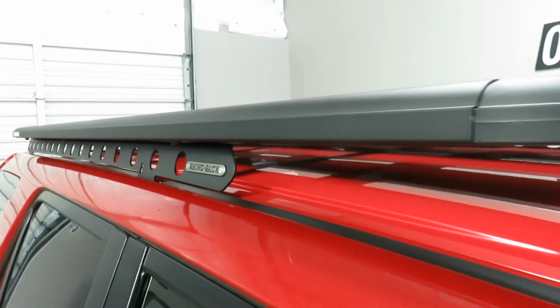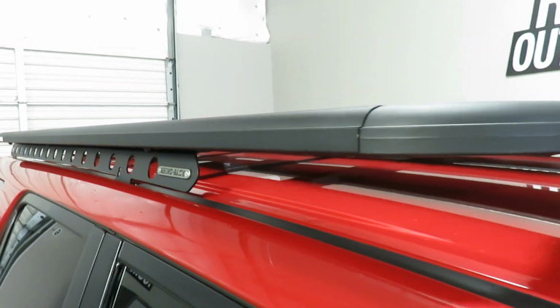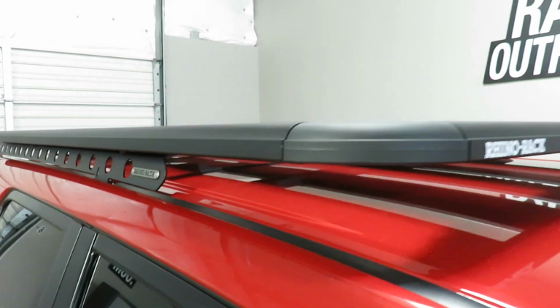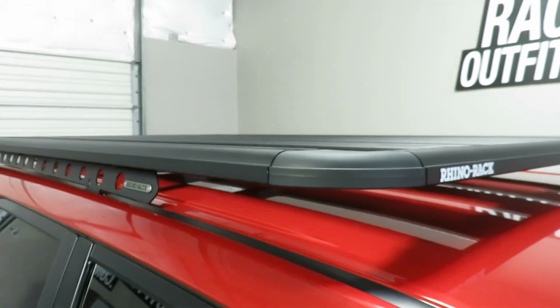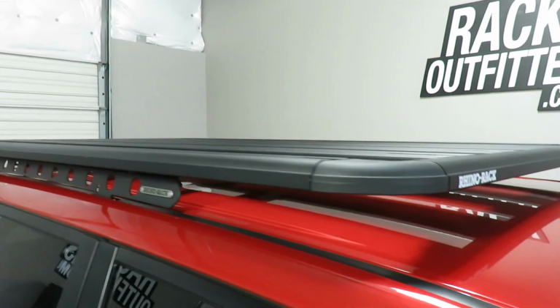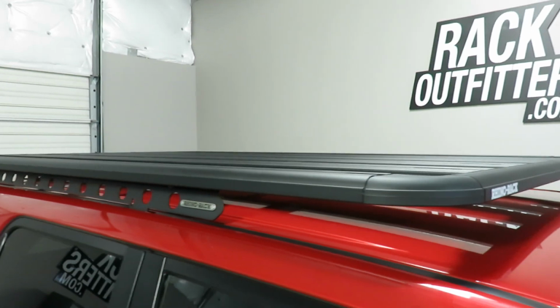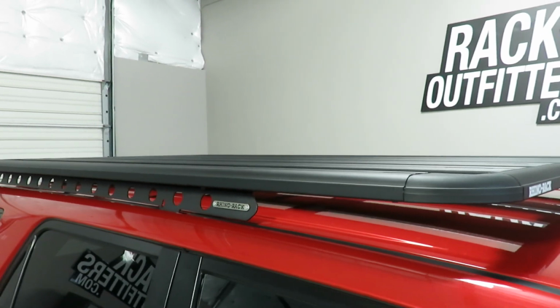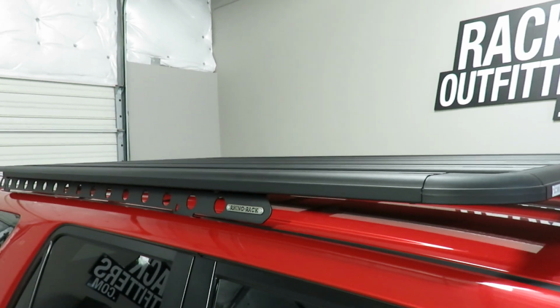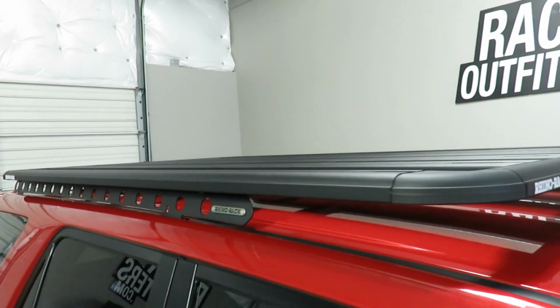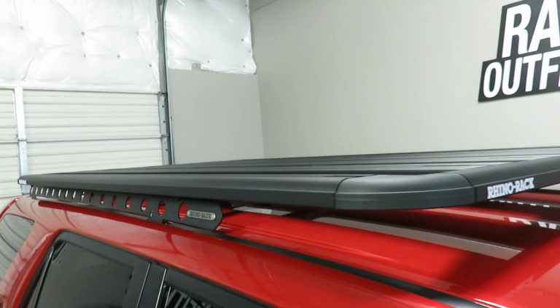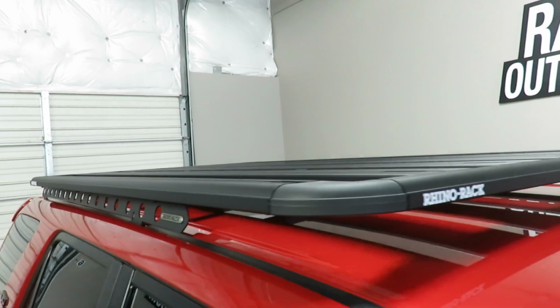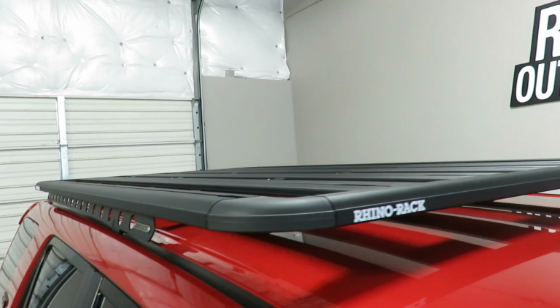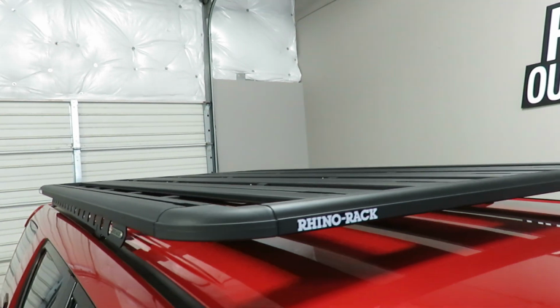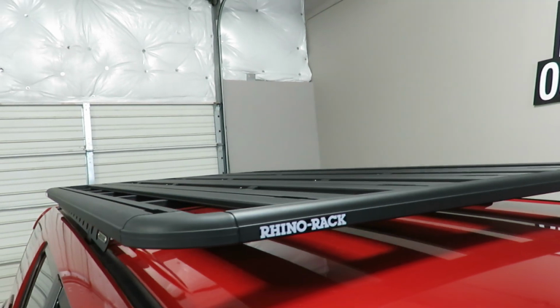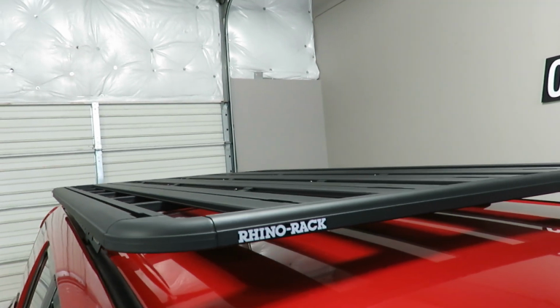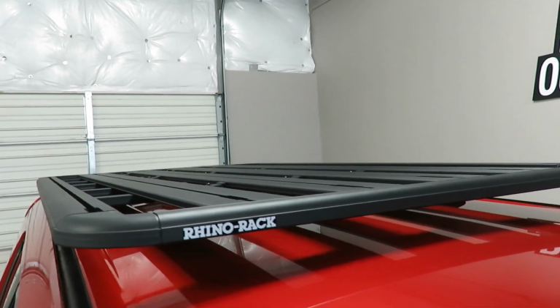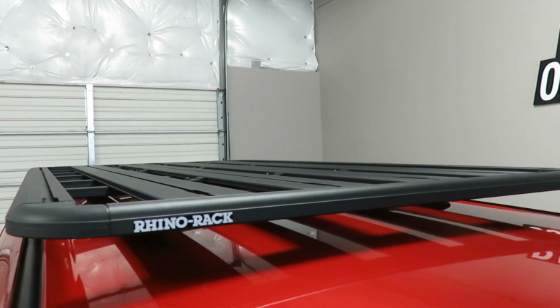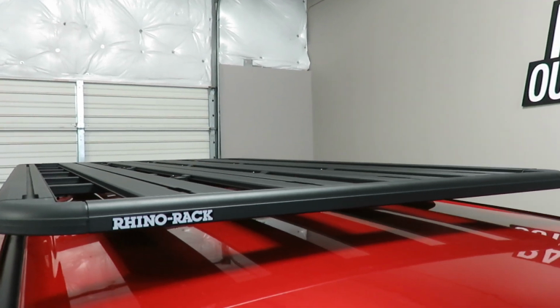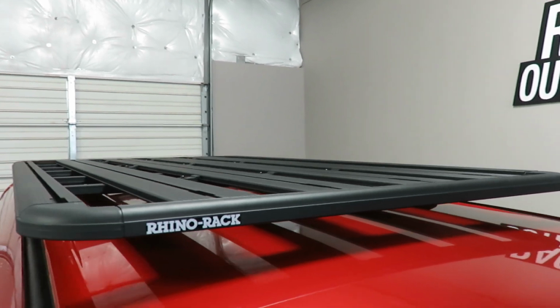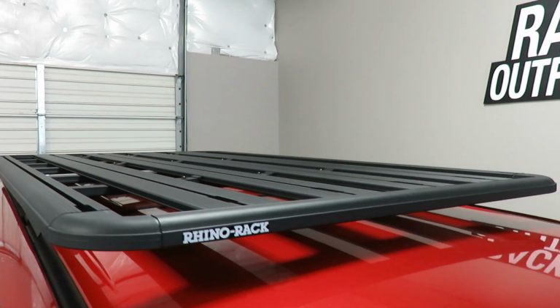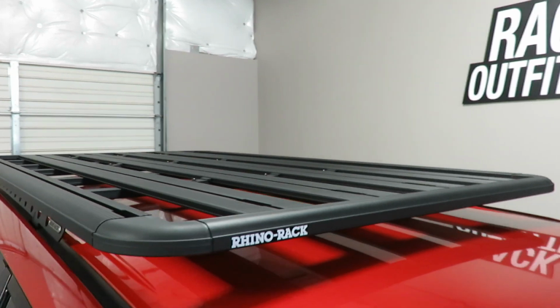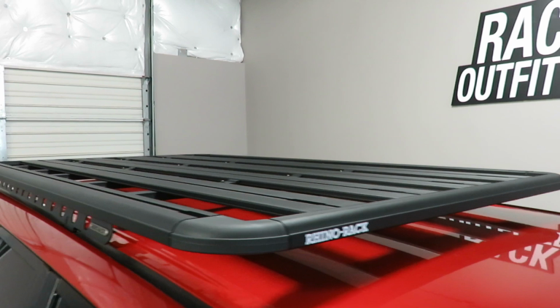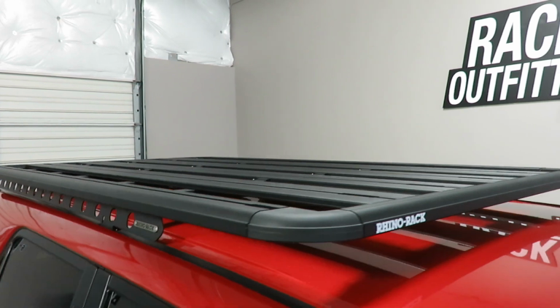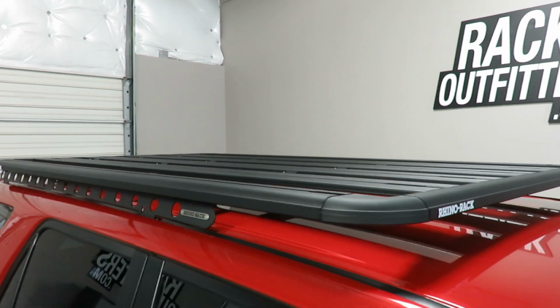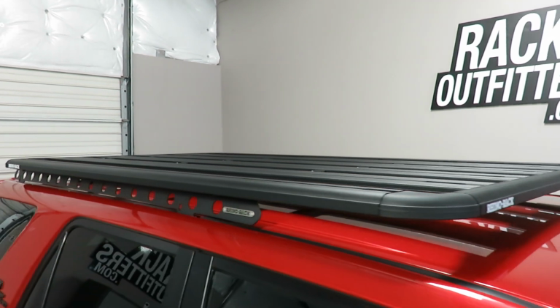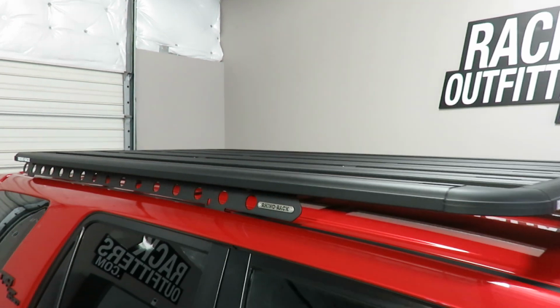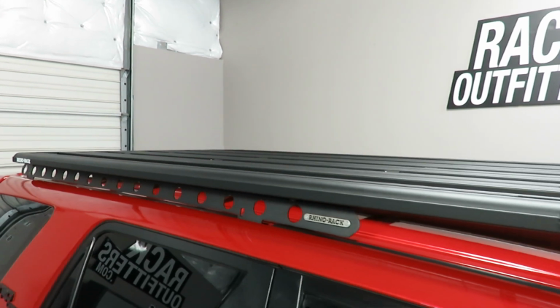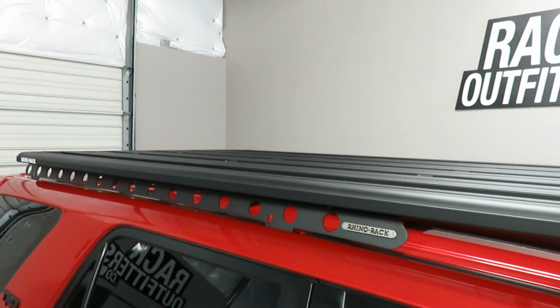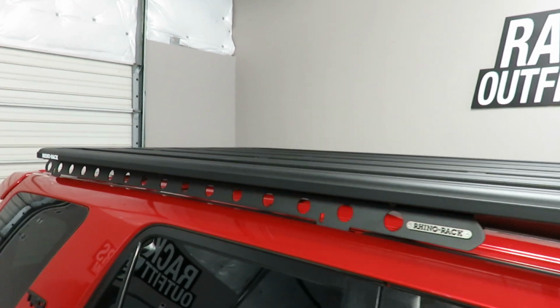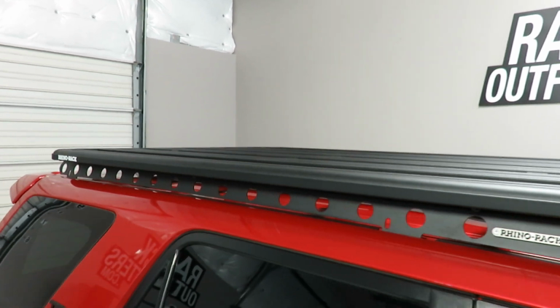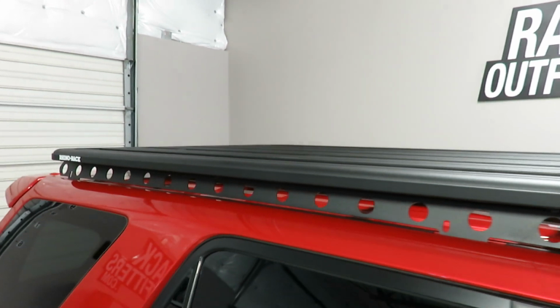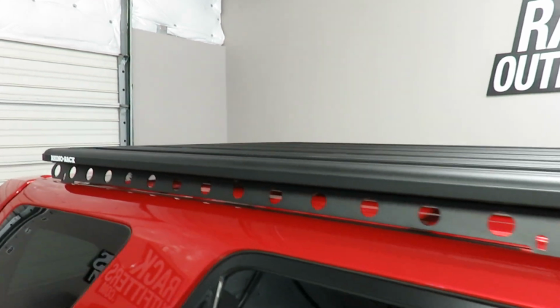This is a fully off-road capable rack system with a maximum load capacity of 220 pounds evenly distributed, and a static load capacity while parked of 793 pounds.